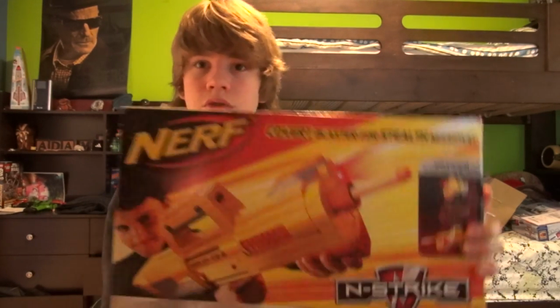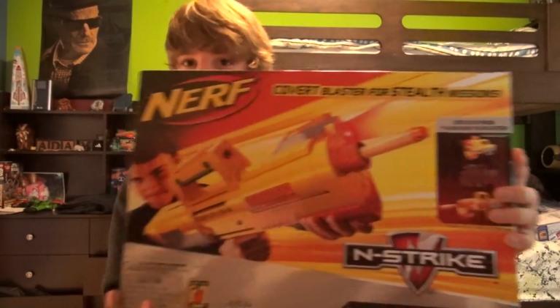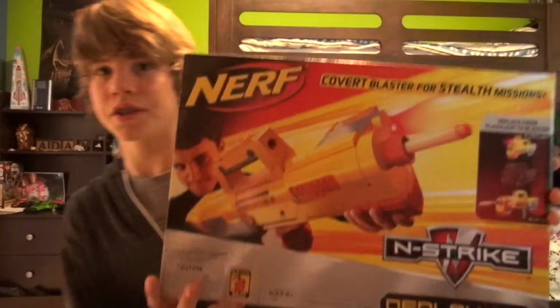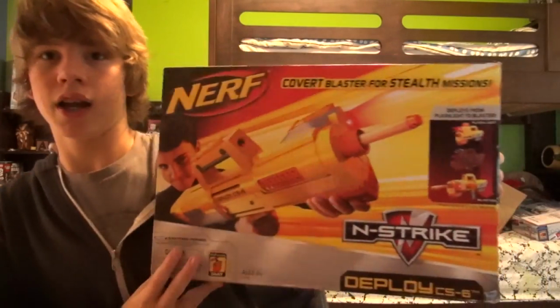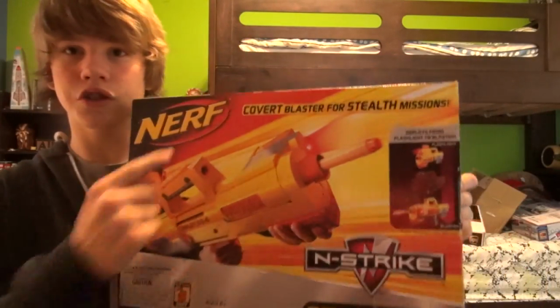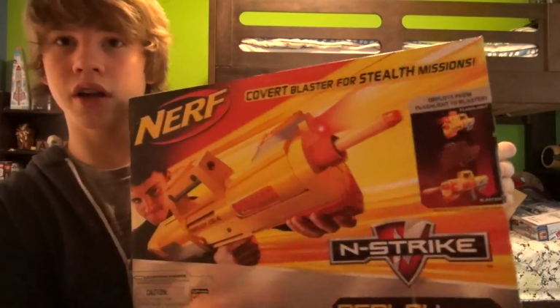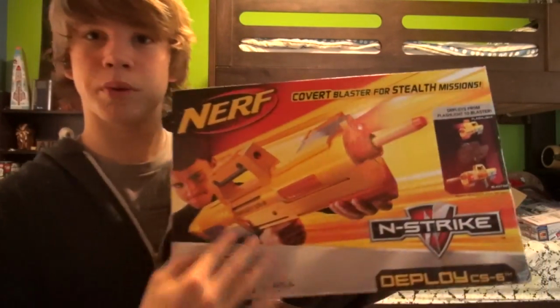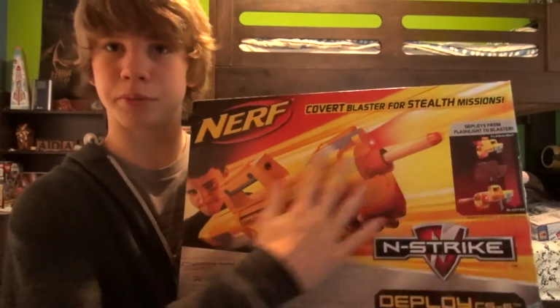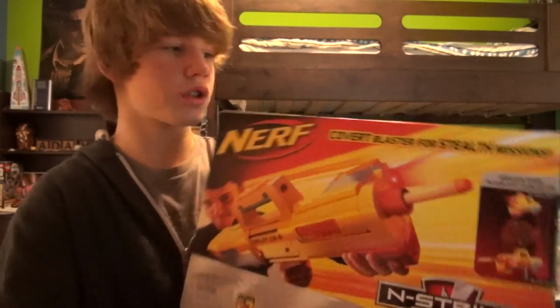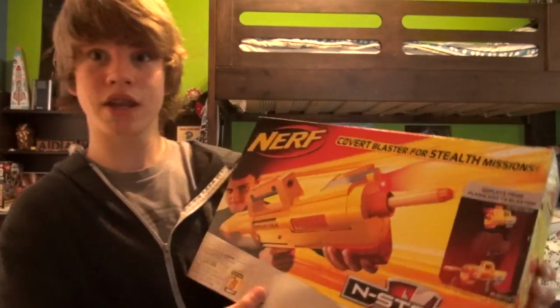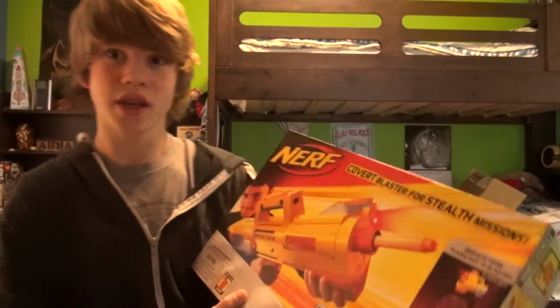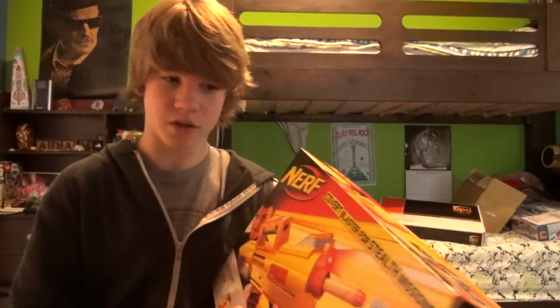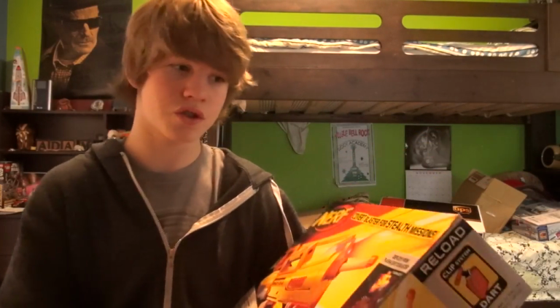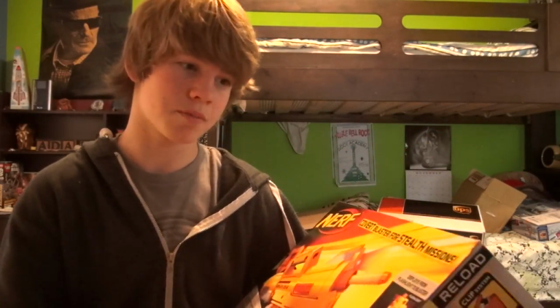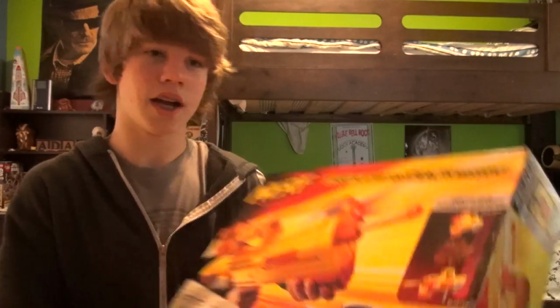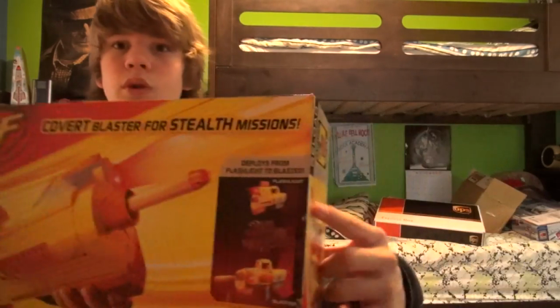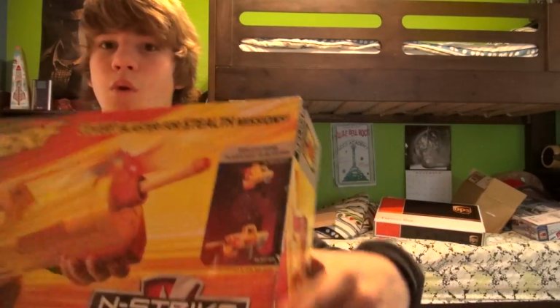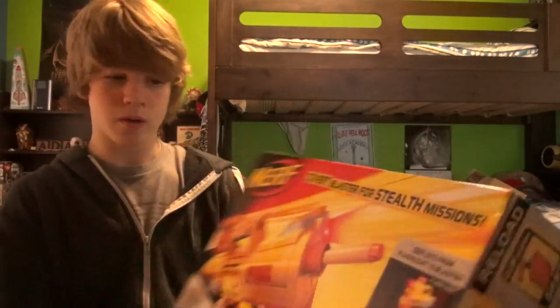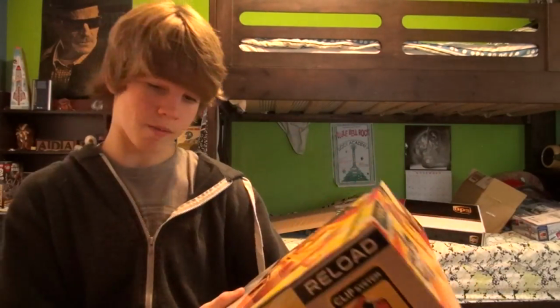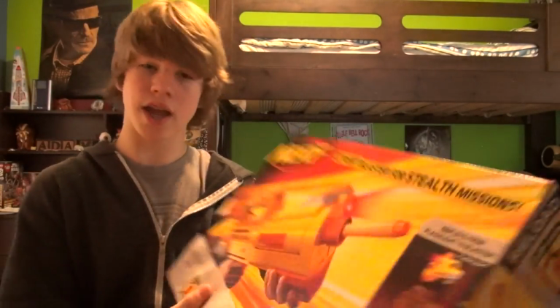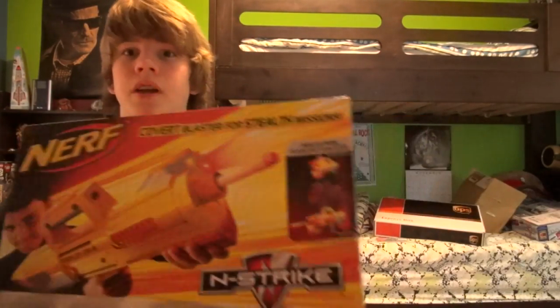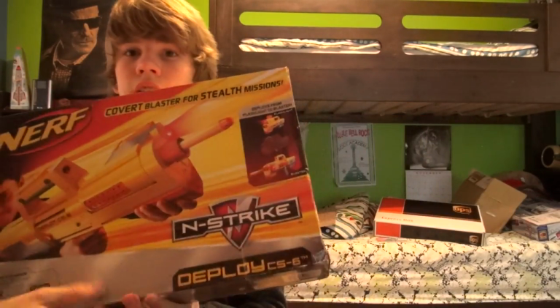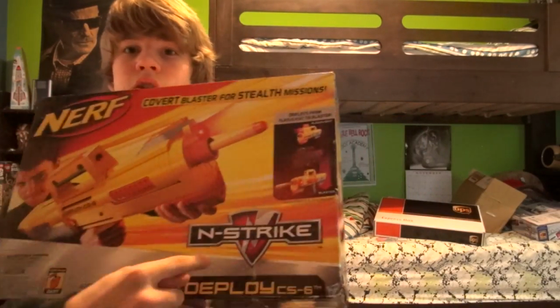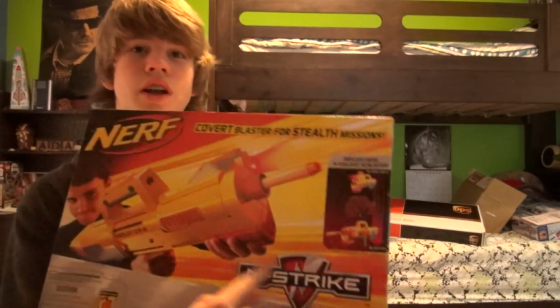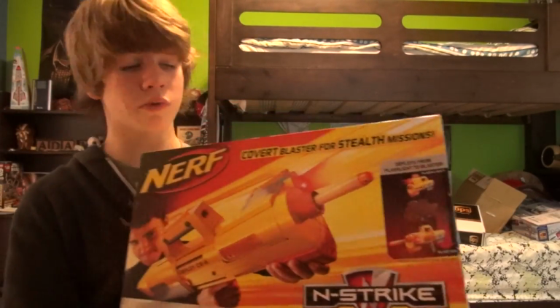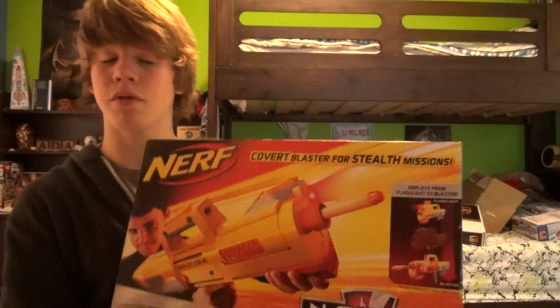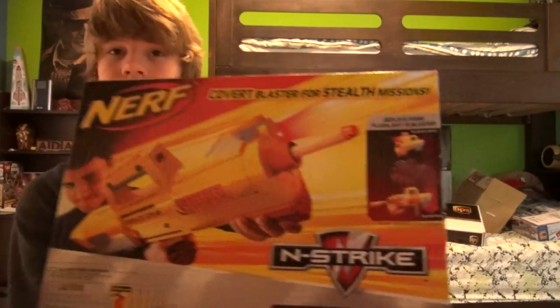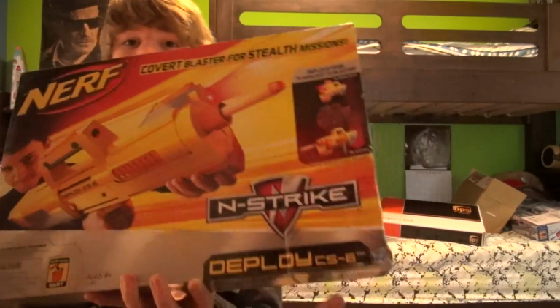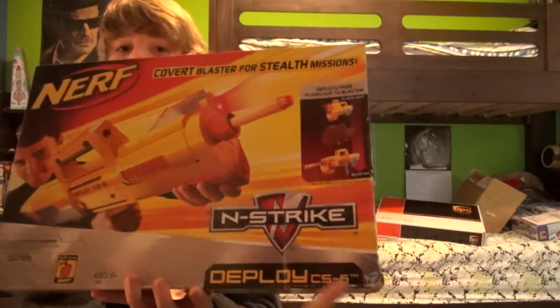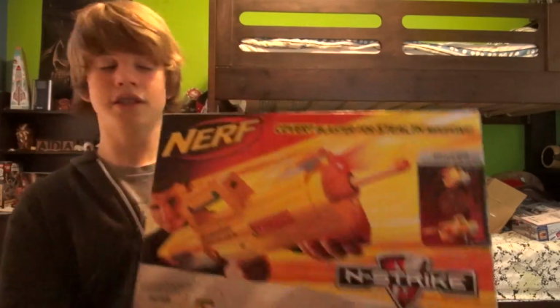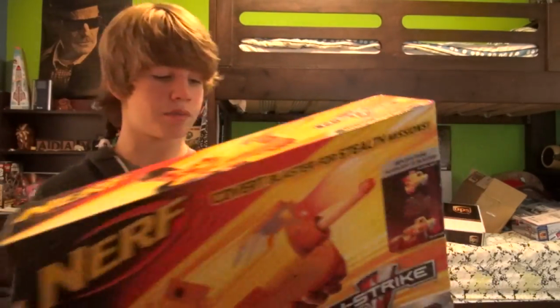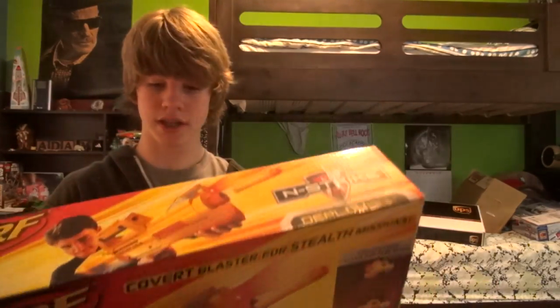Take a look at the front of the box. It says Nerf right here. We have a little picture of the Deploy, and it says 'deploys to form,' which I'll talk about. It says the old N-Strike logo before they came up with the elite stuff.